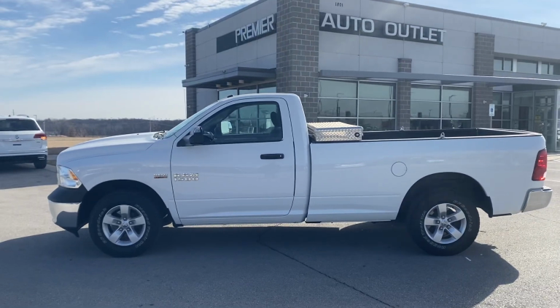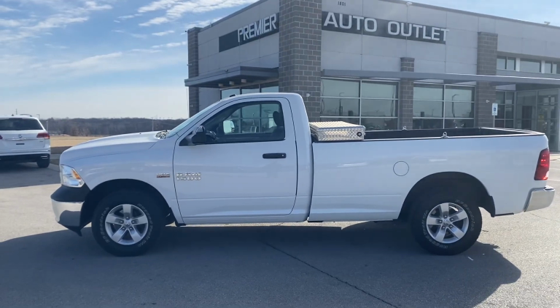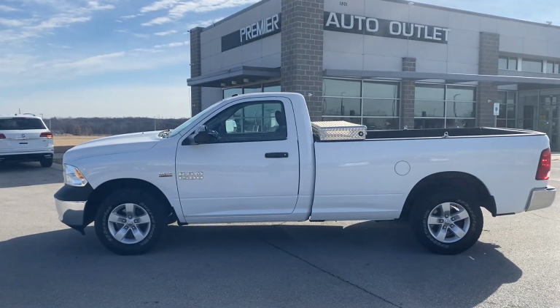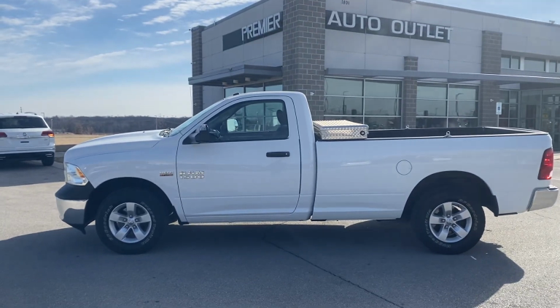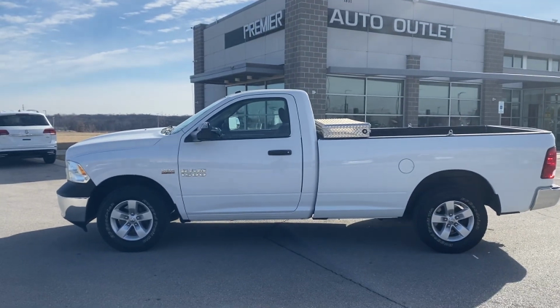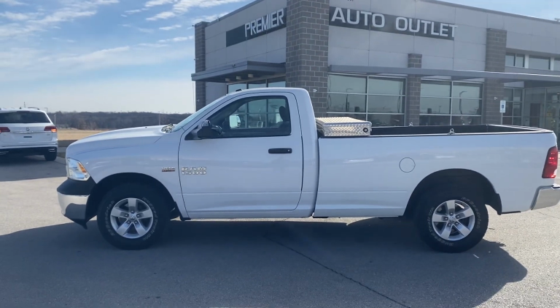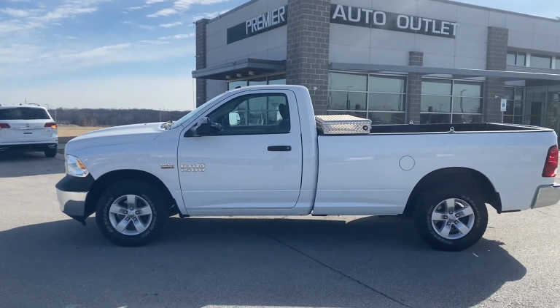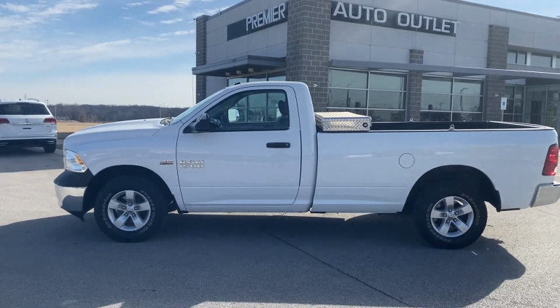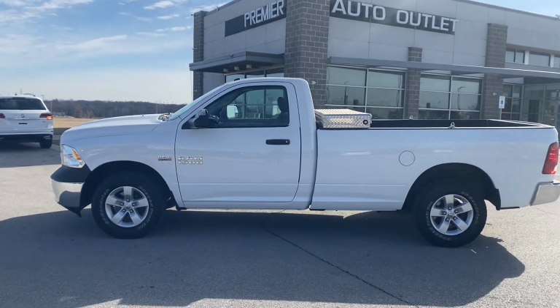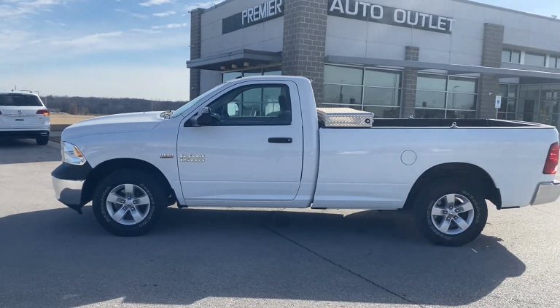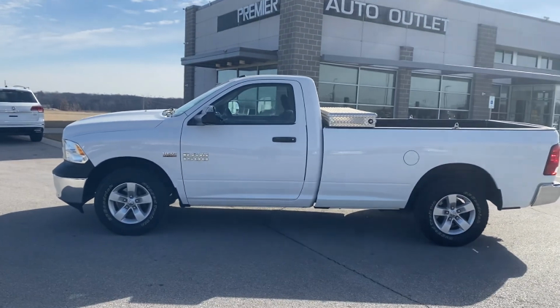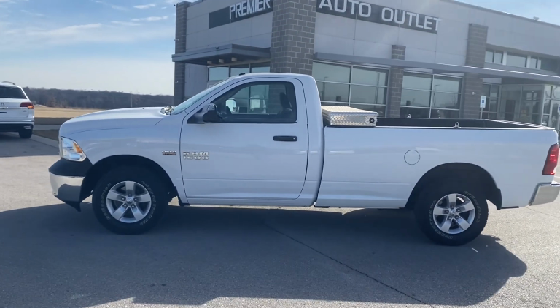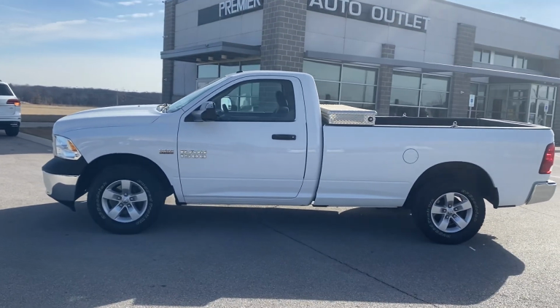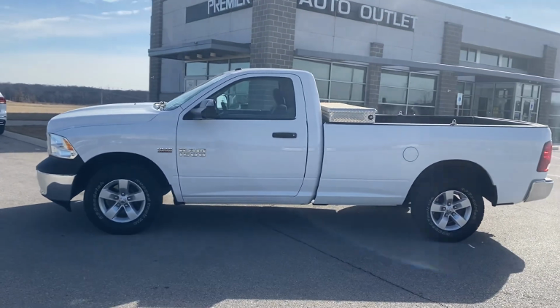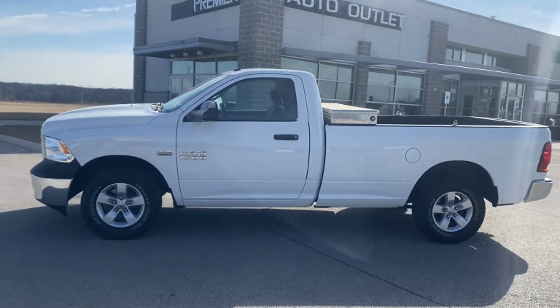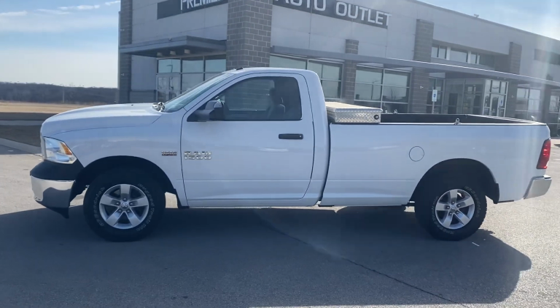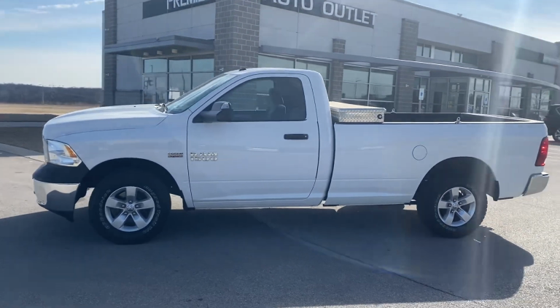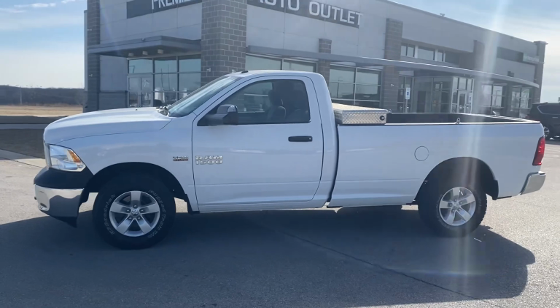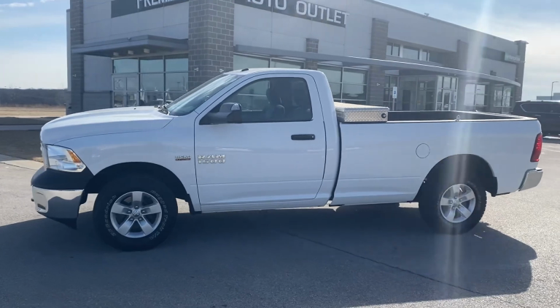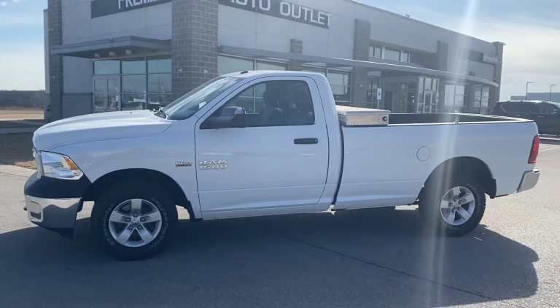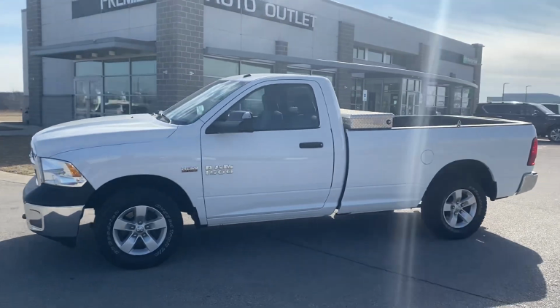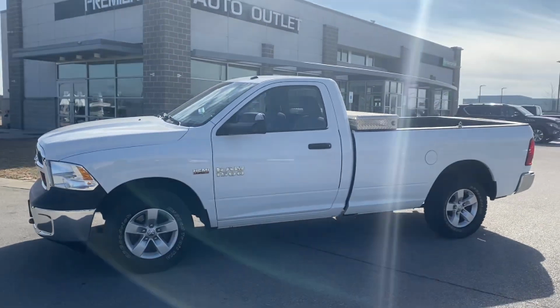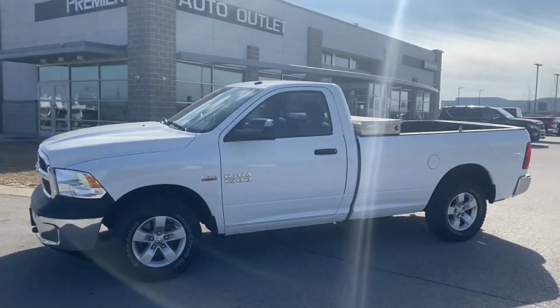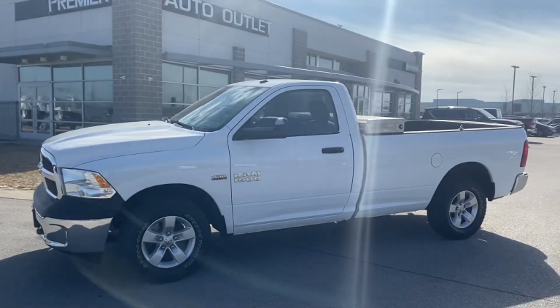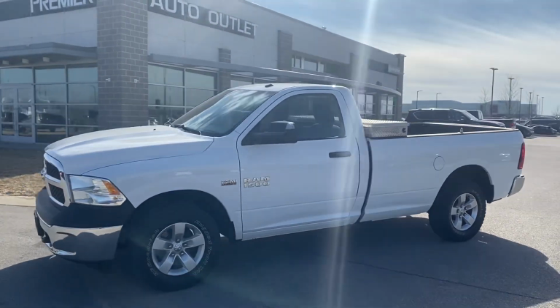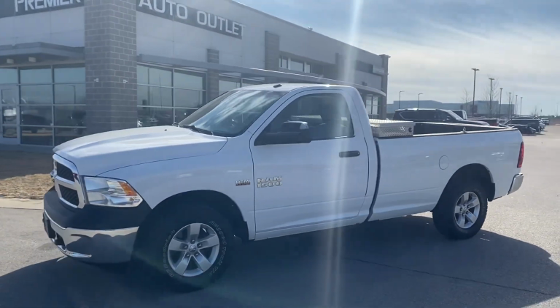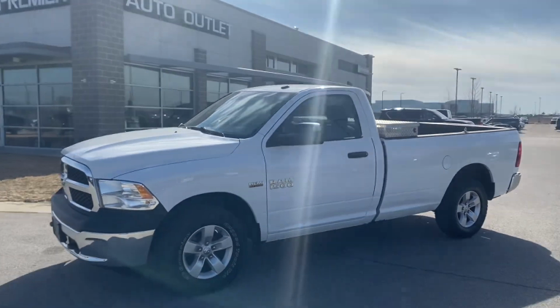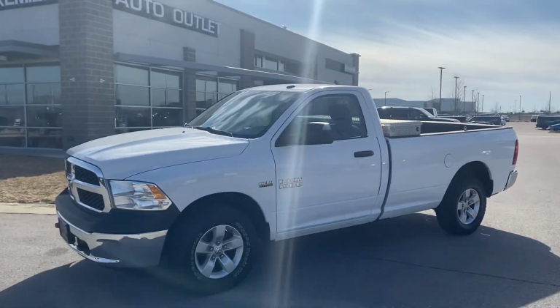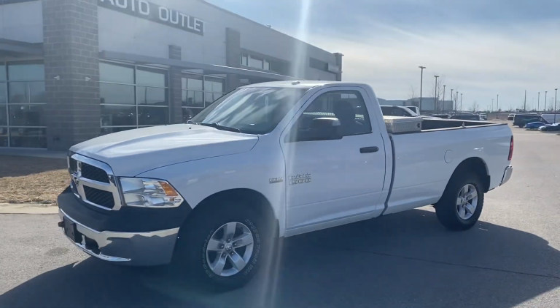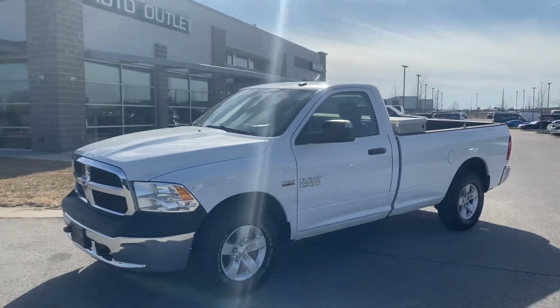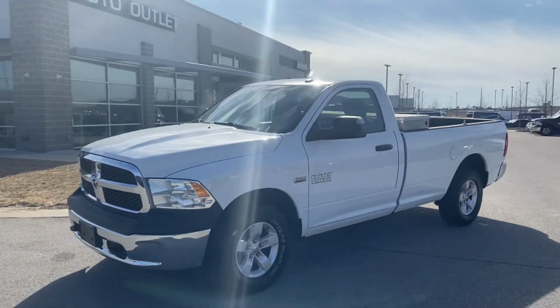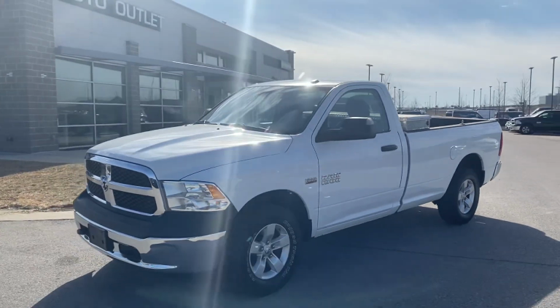Hey Haley, this is Scott over at Premier Auto Outlet, and this is the 2014 Ram 1500 that you had interest in.